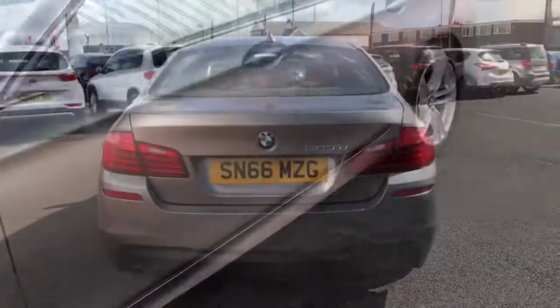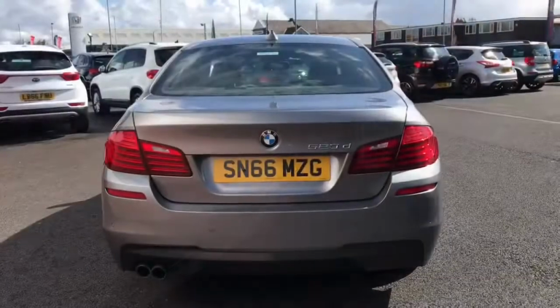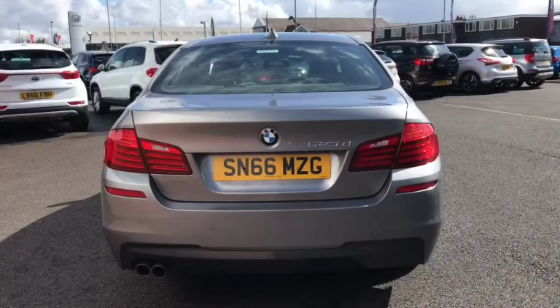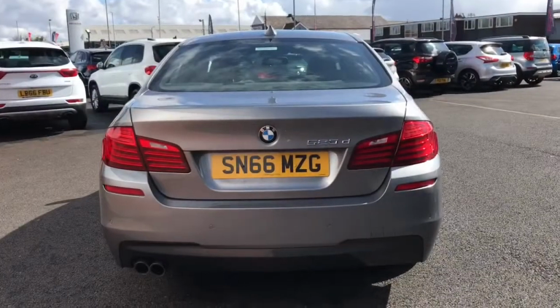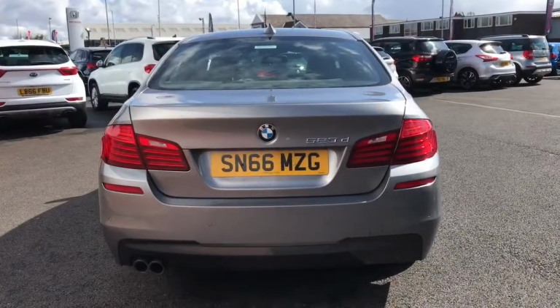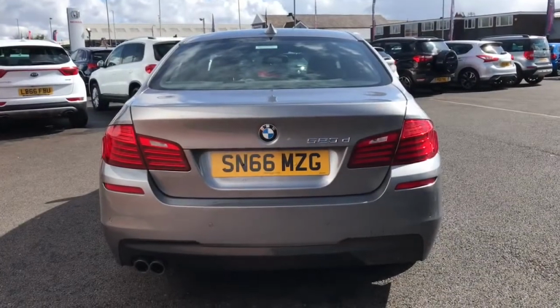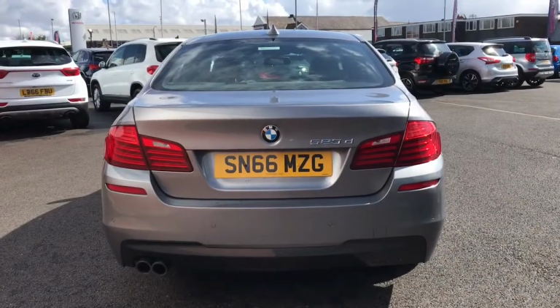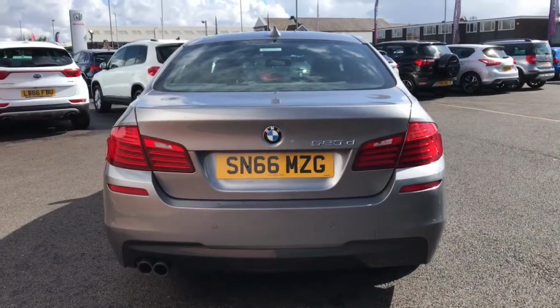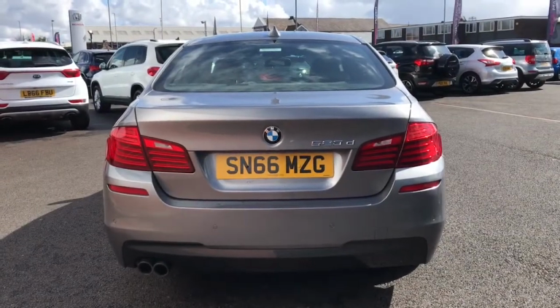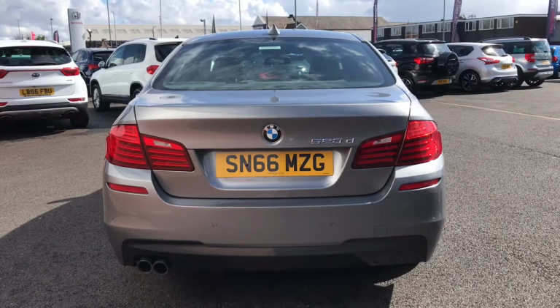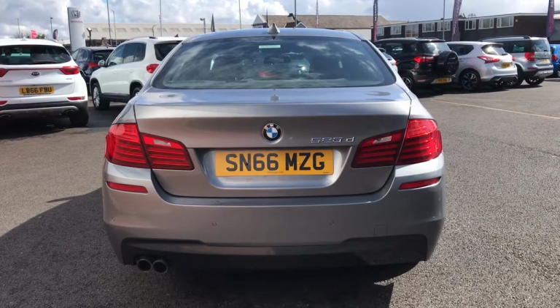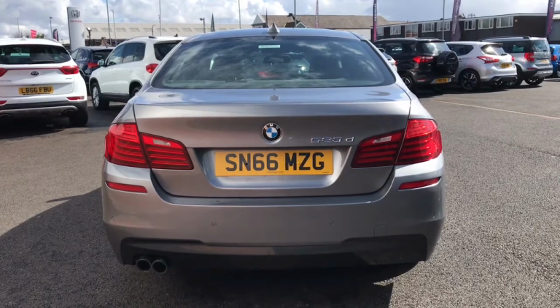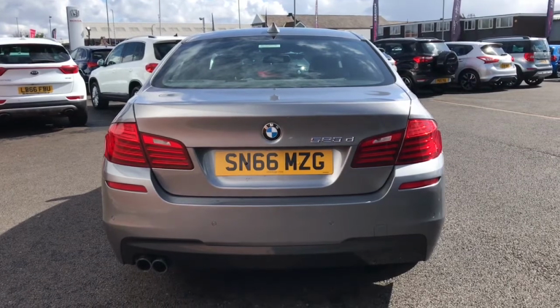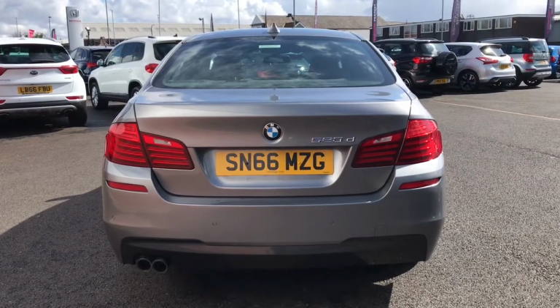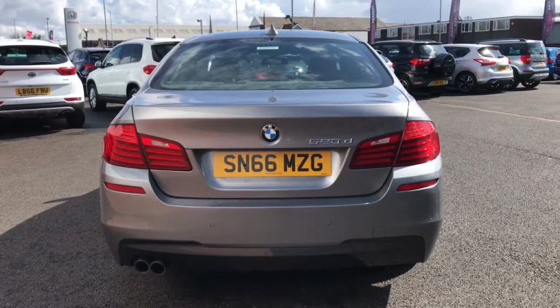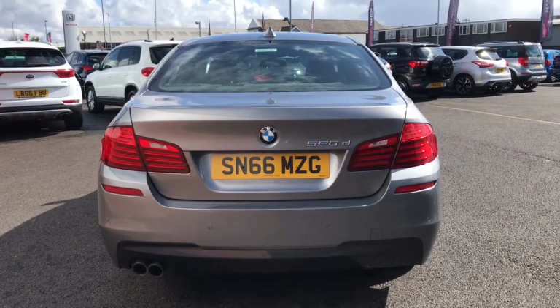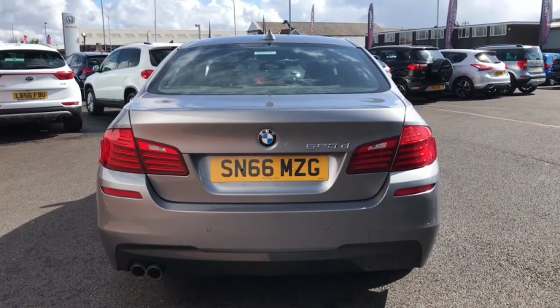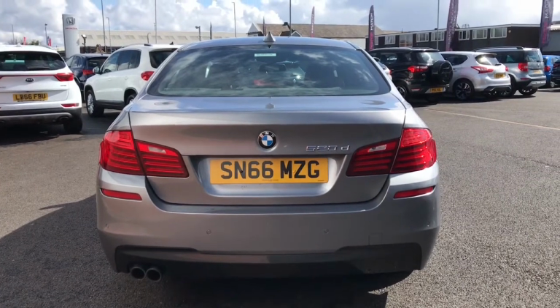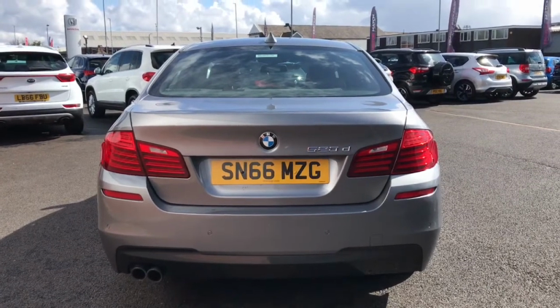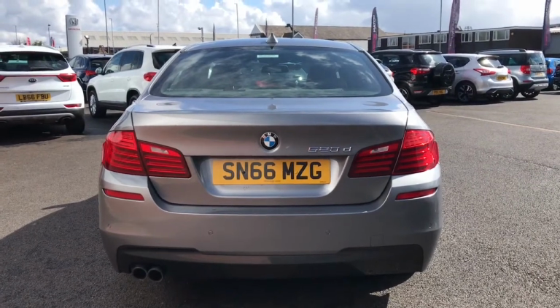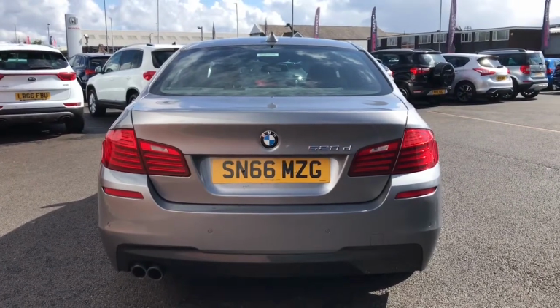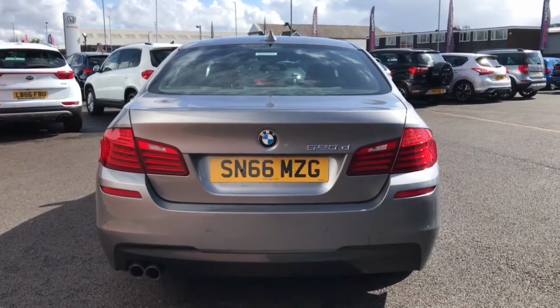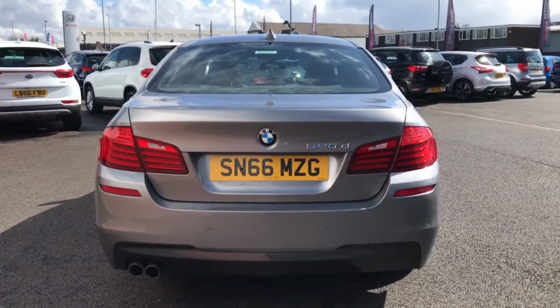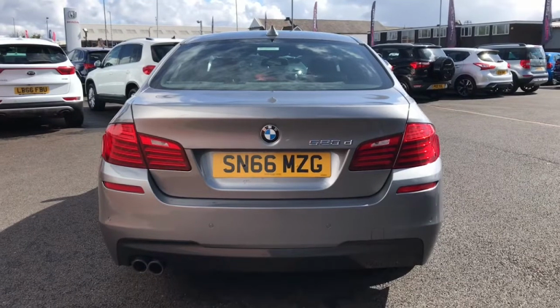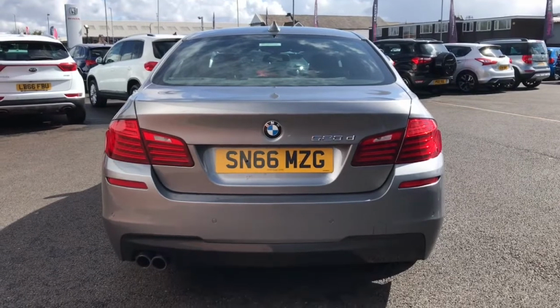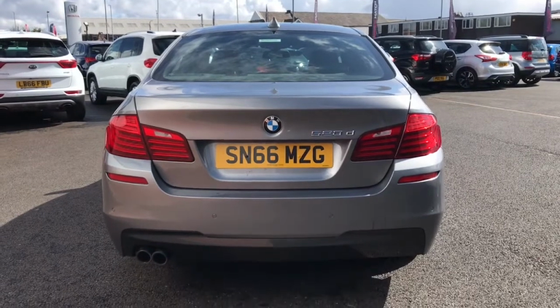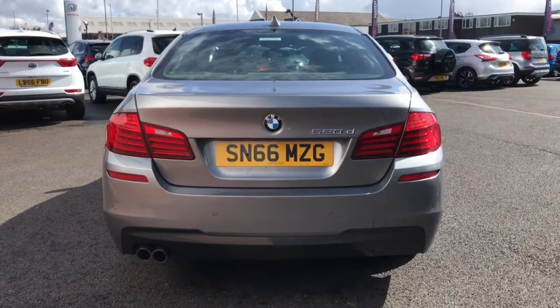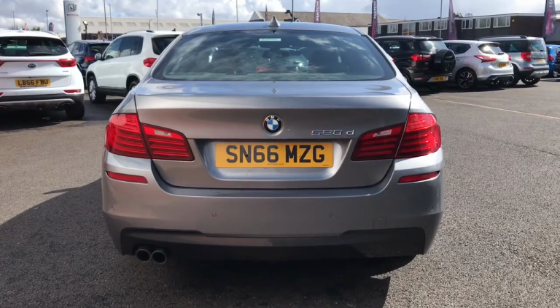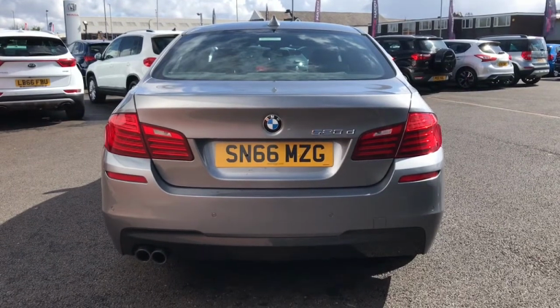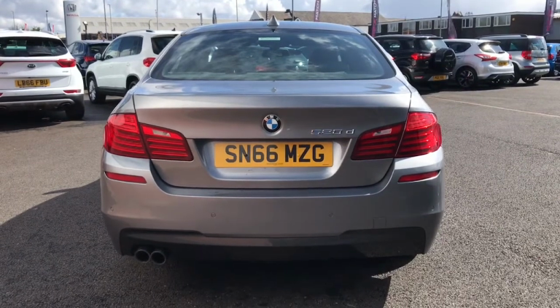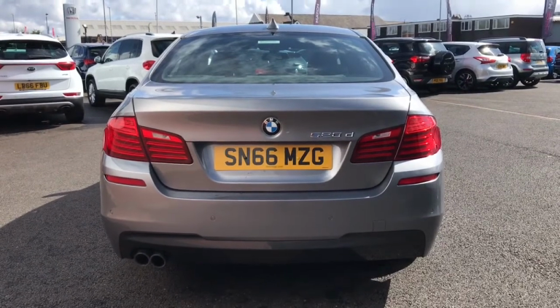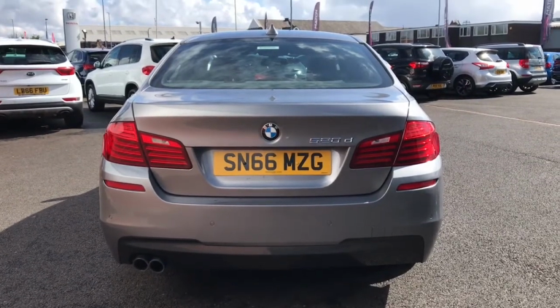Now to the rear of the vehicle, as you can see it does have the 520D badge, which means it's a 5 Series 2.0L diesel engine. And like I said before, it does have the rear parking sensors.